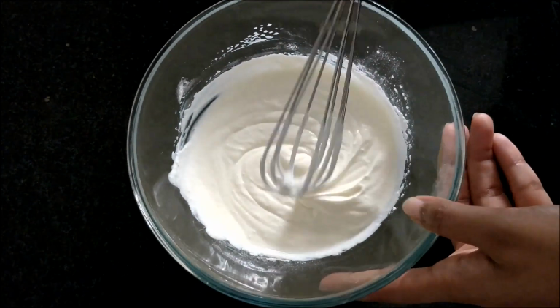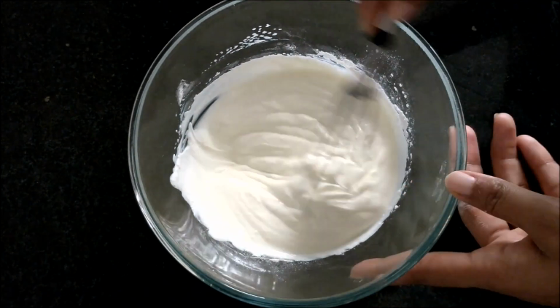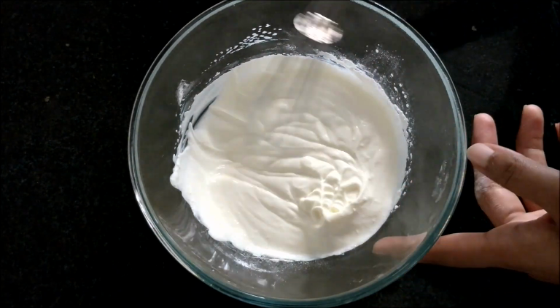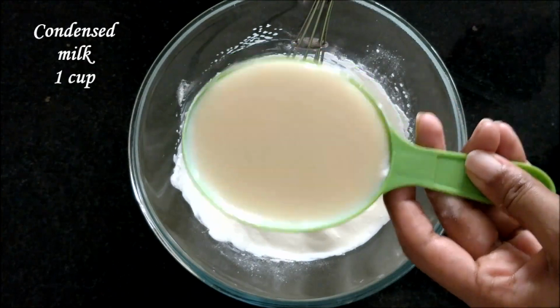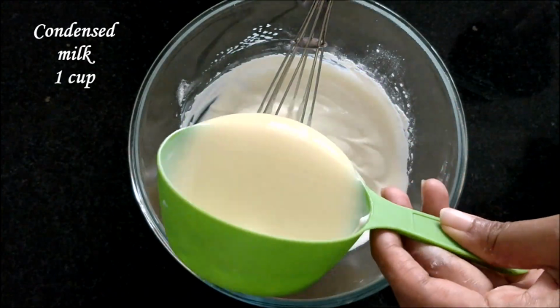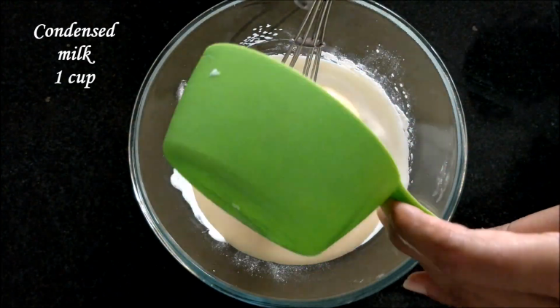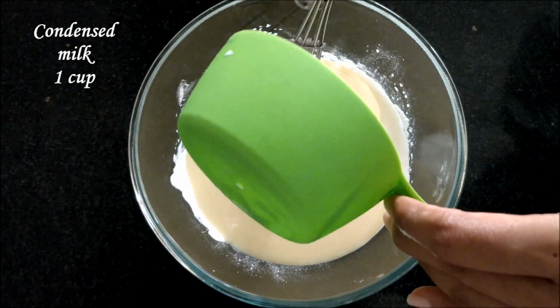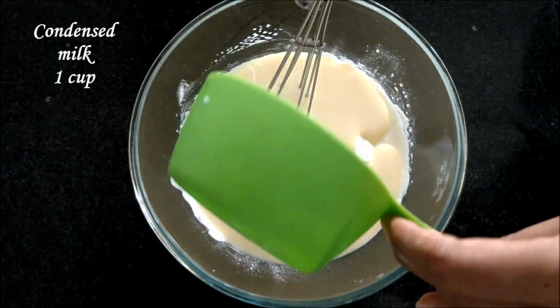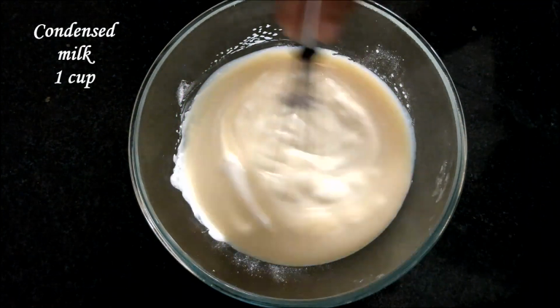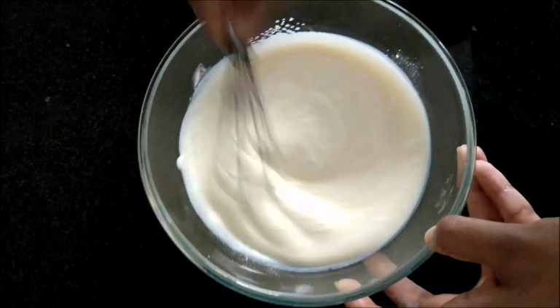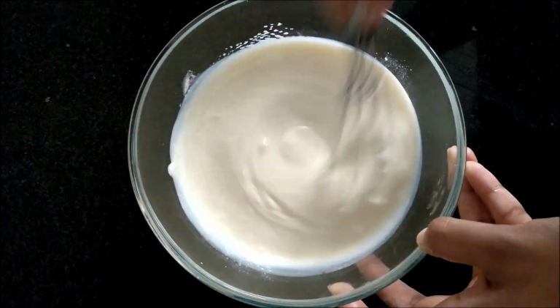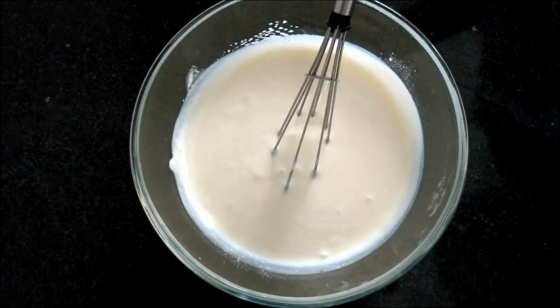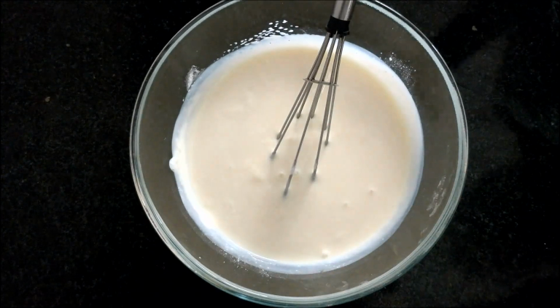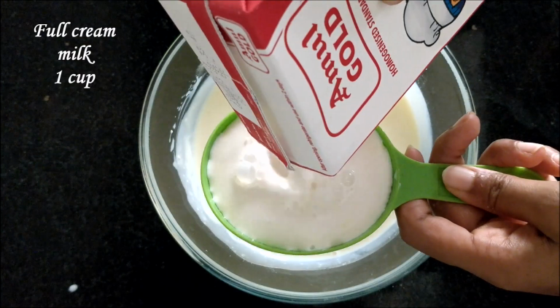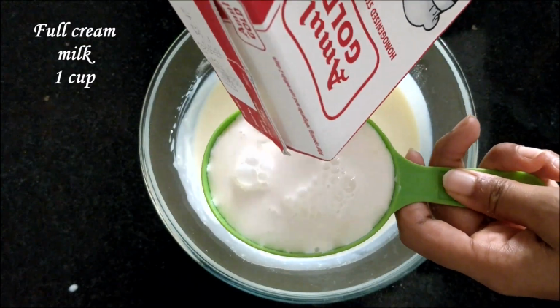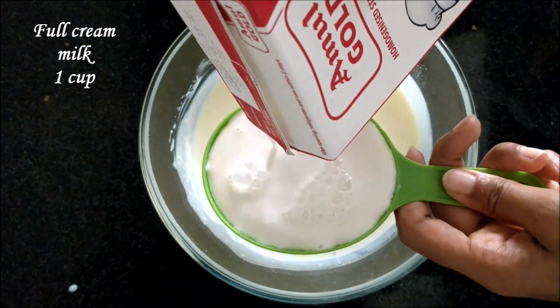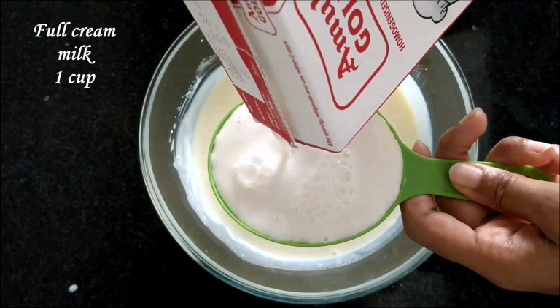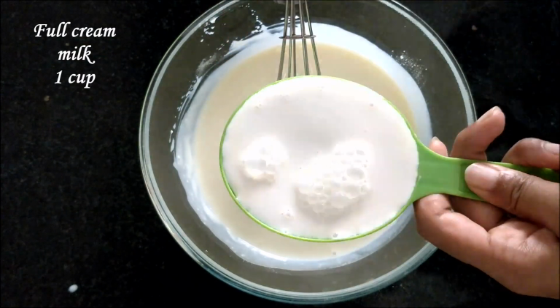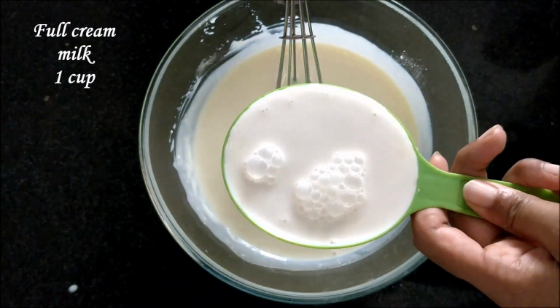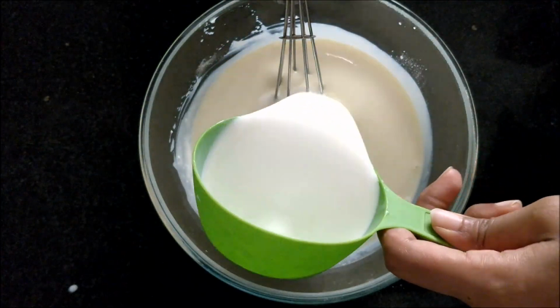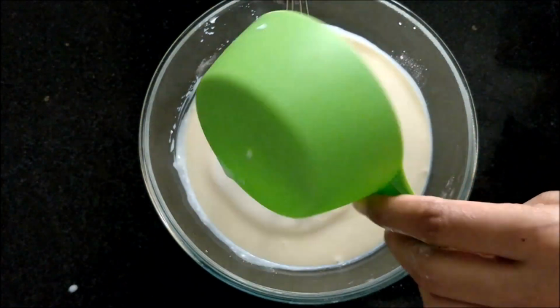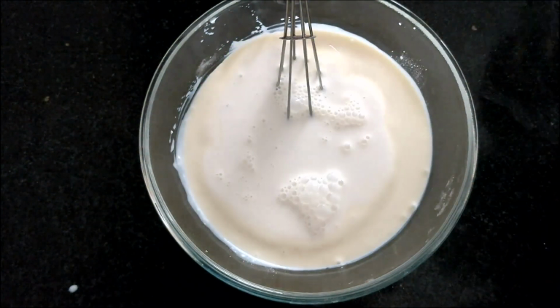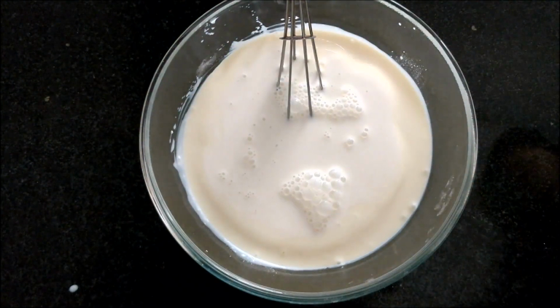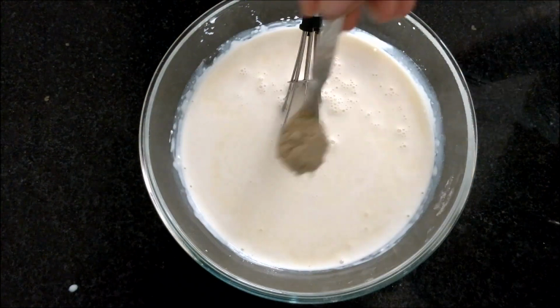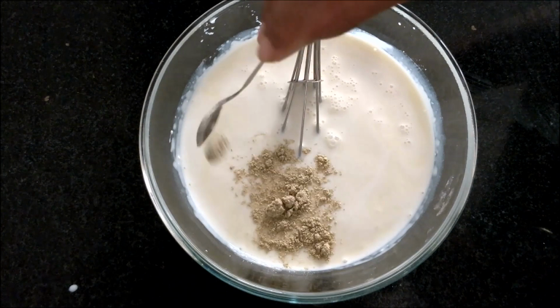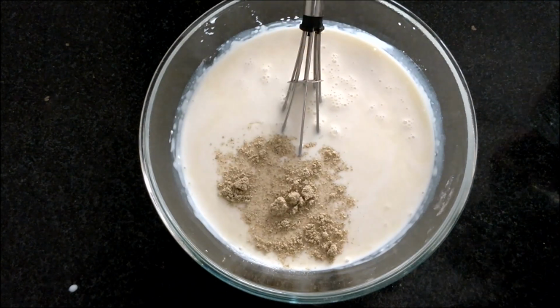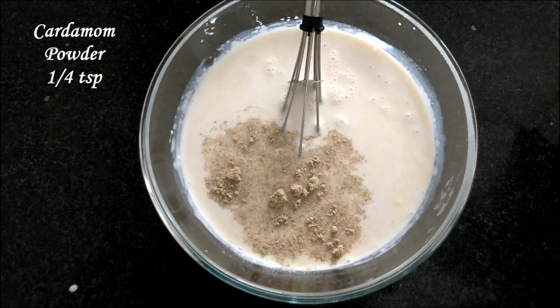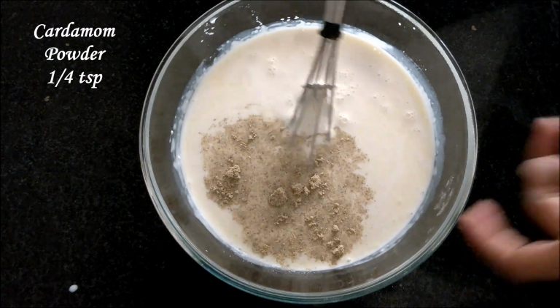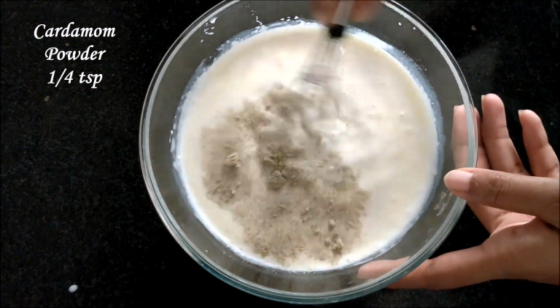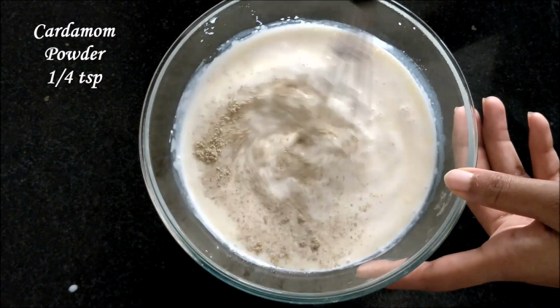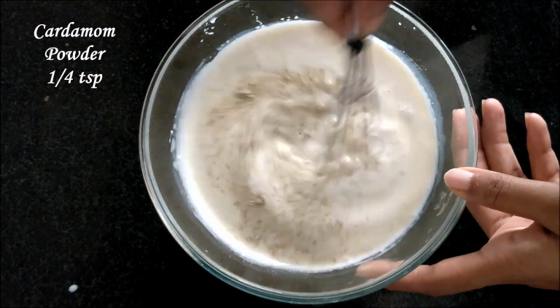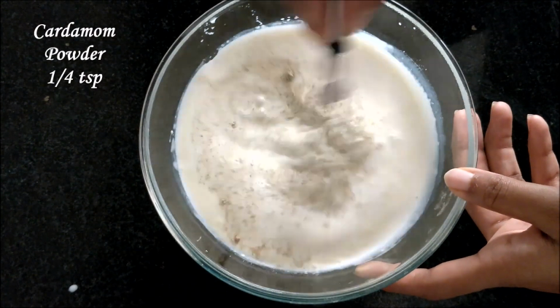Now add one cup of condensed milk, one cup of full cream milk, and half a teaspoon of cardamom powder. Whisk all ingredients together.